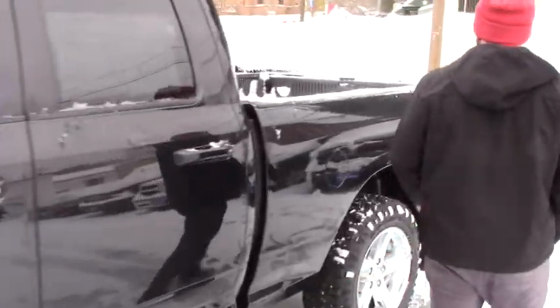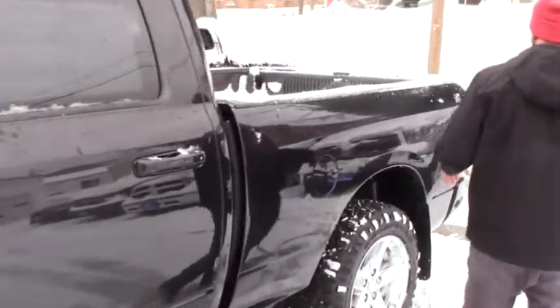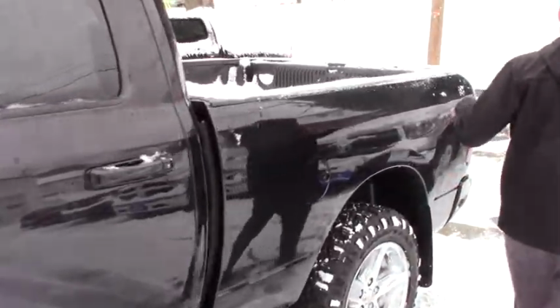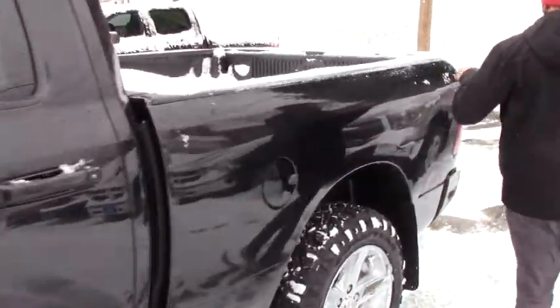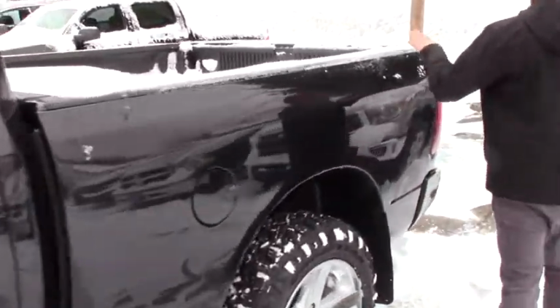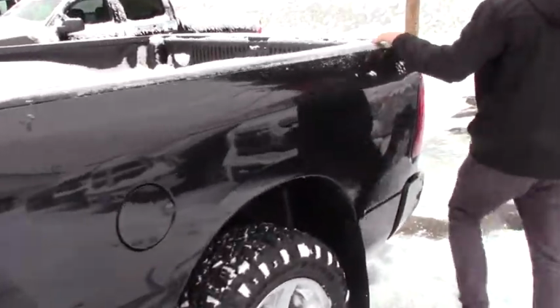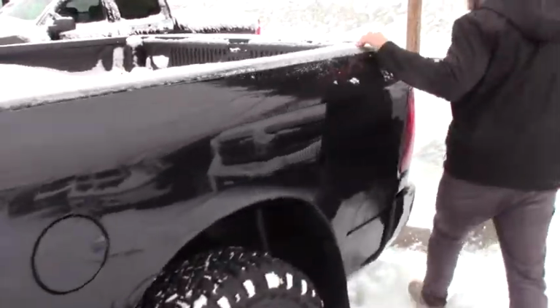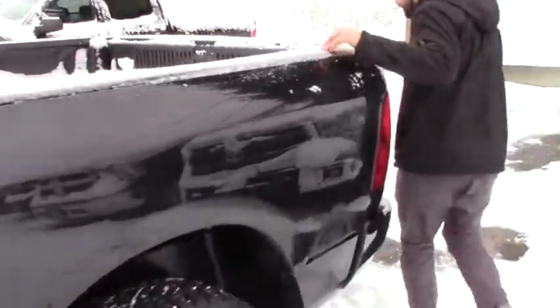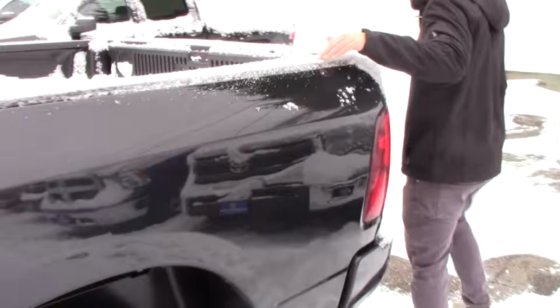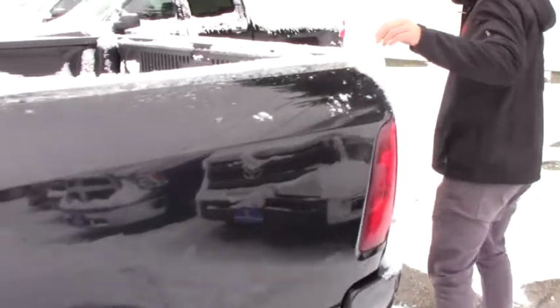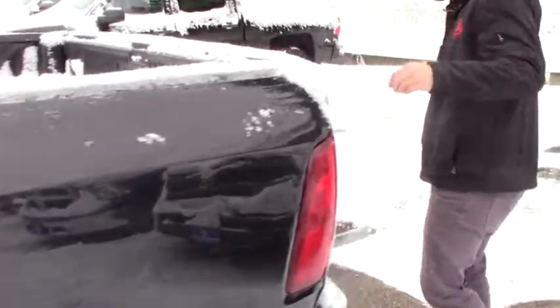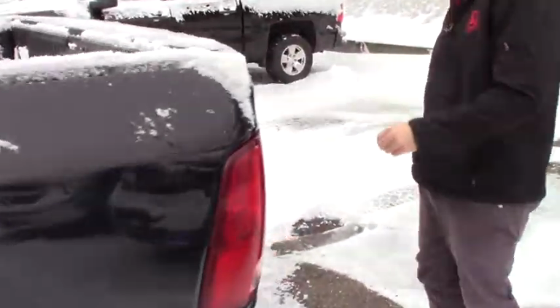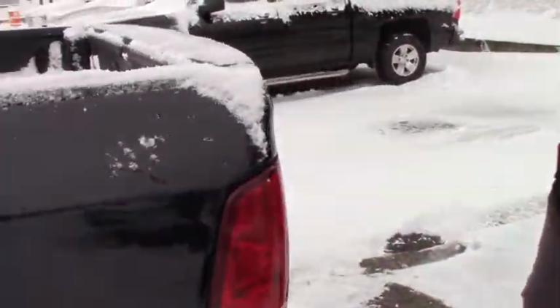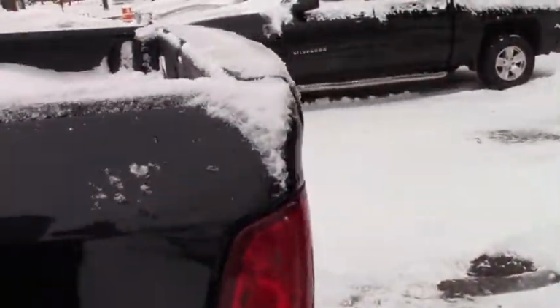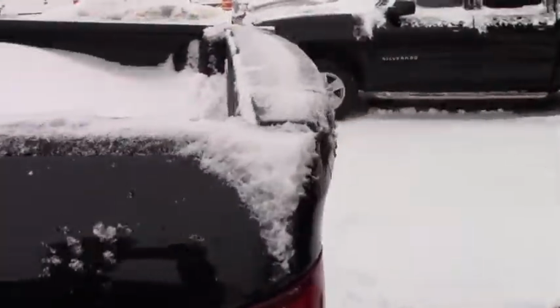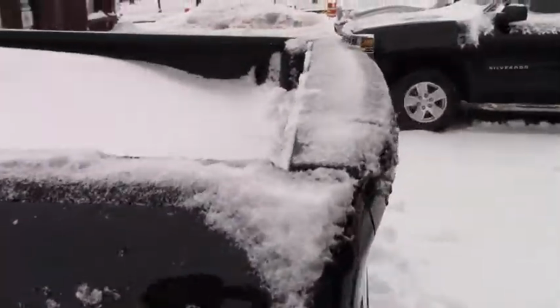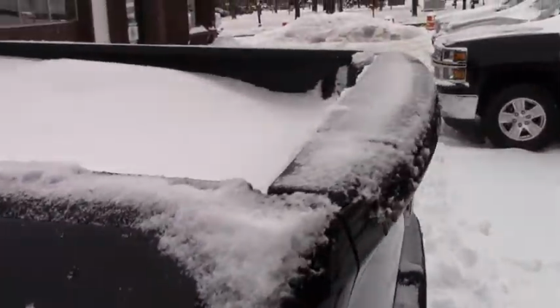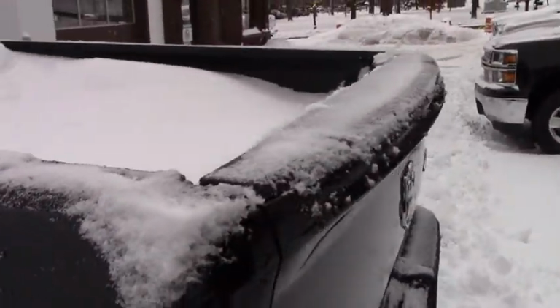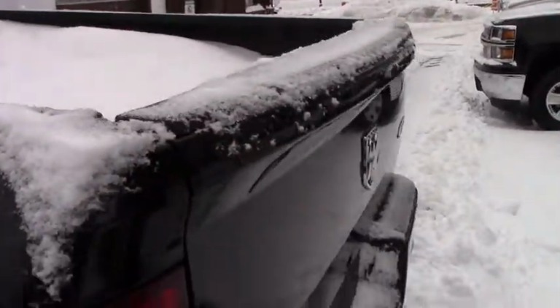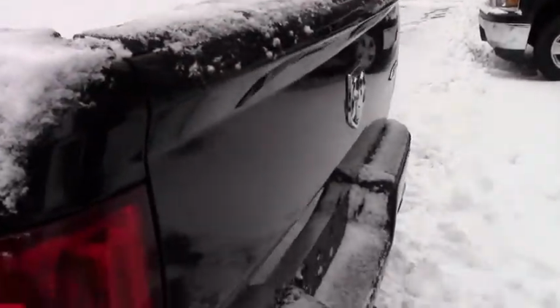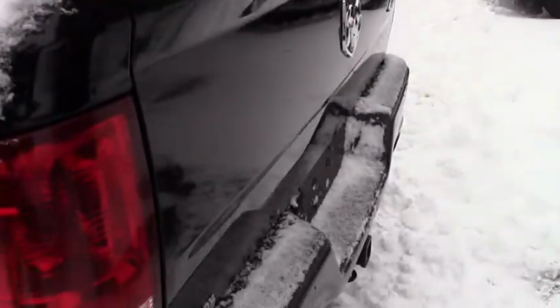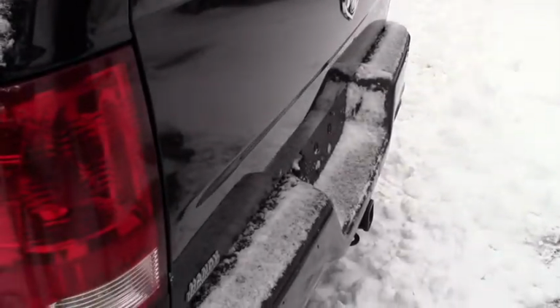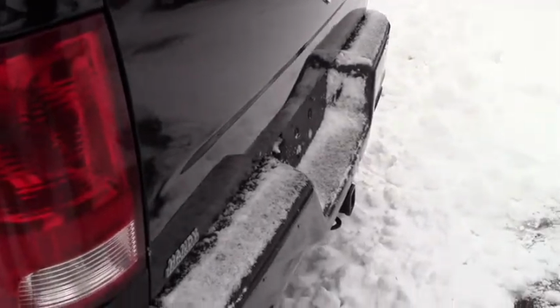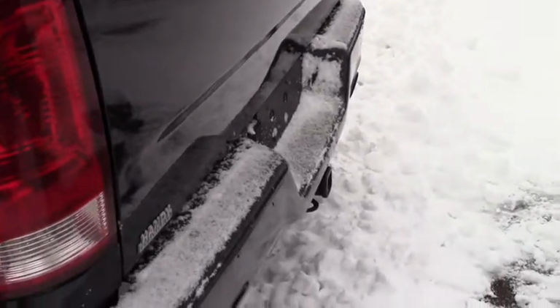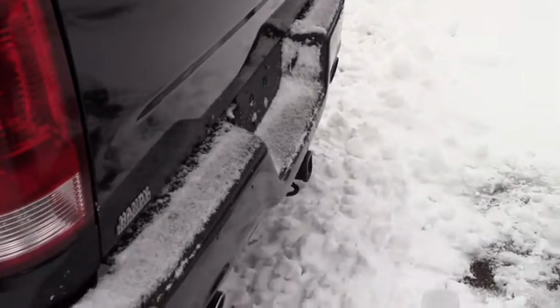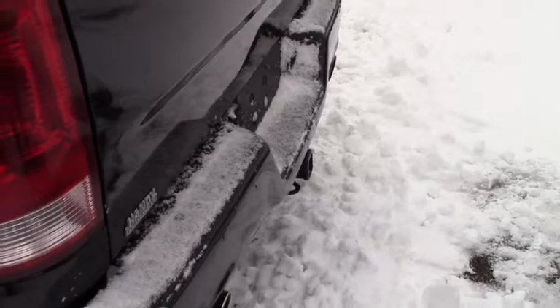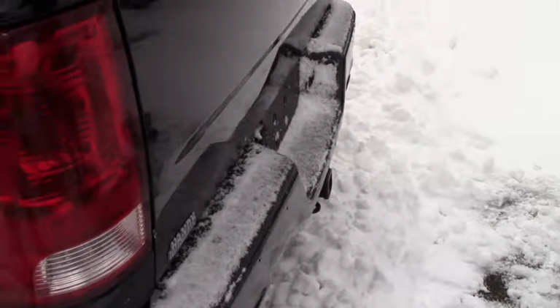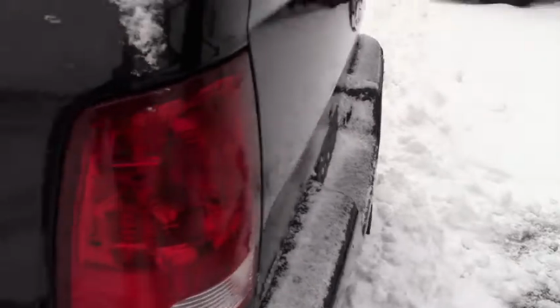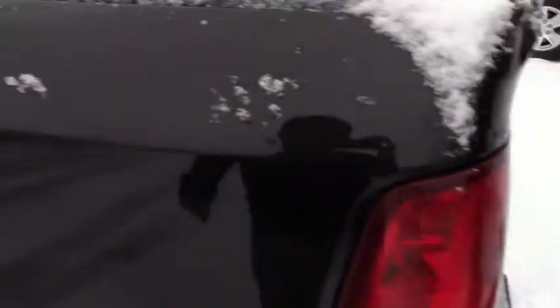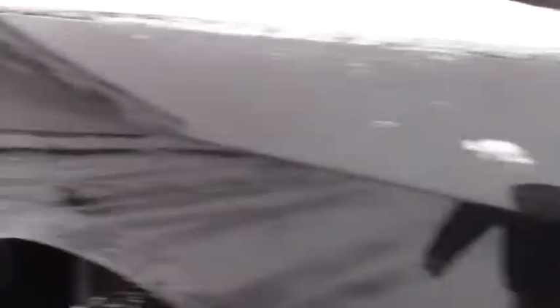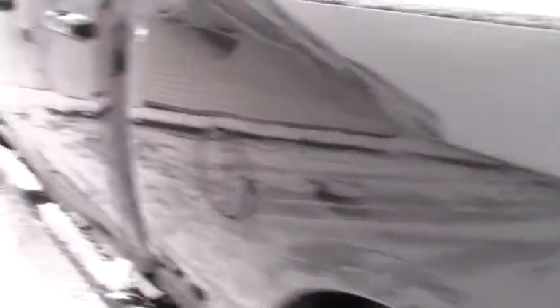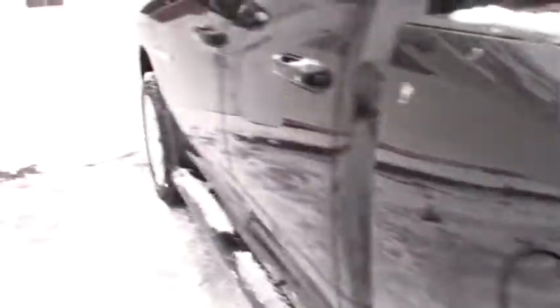This does also have the built-in bed liner and your tow hitch down there with all the connections. I'll give you a quick look on the inside here.